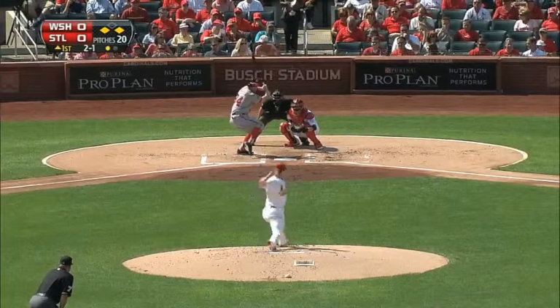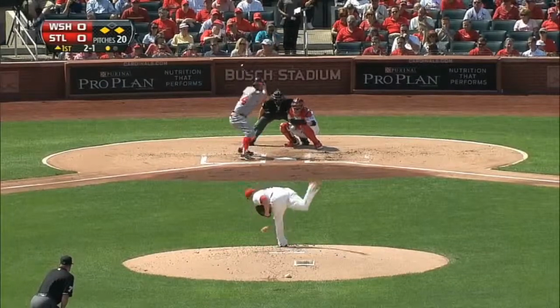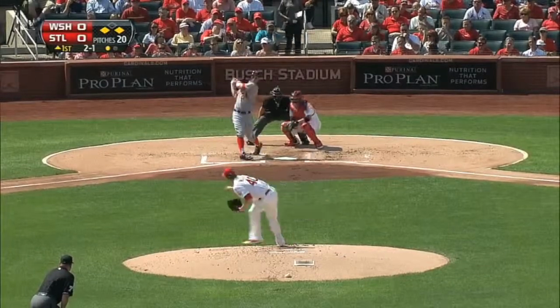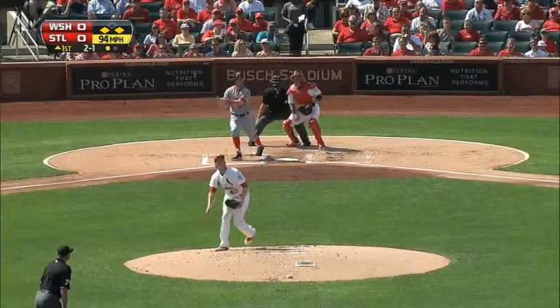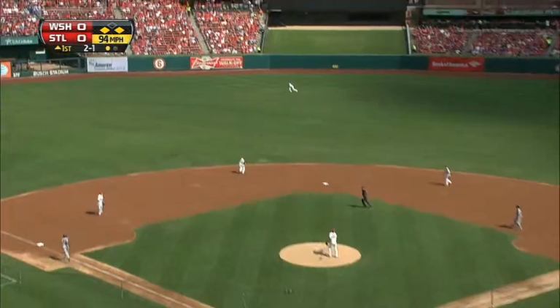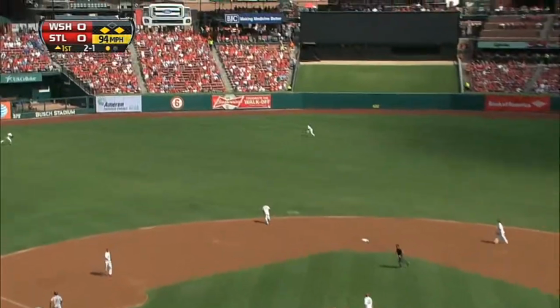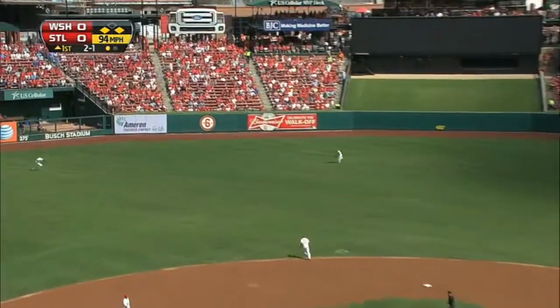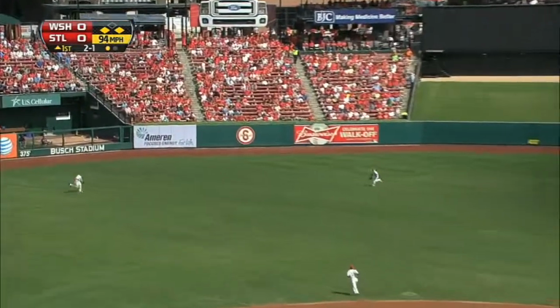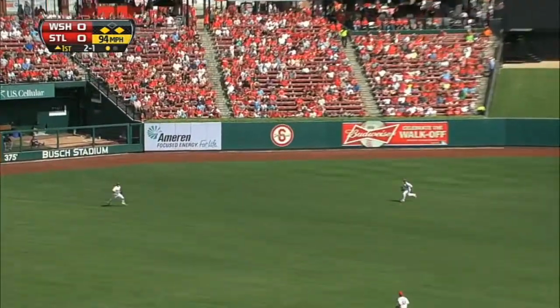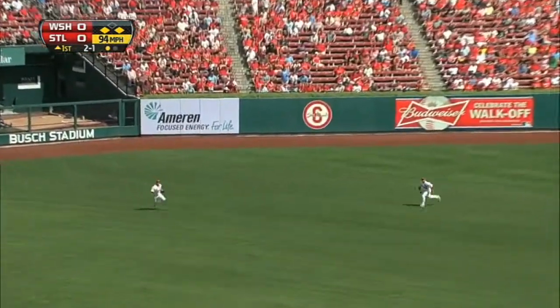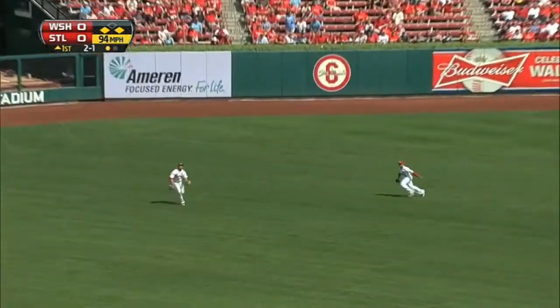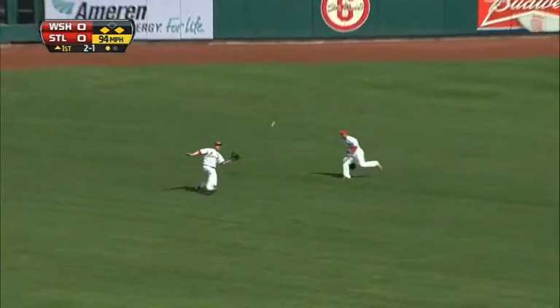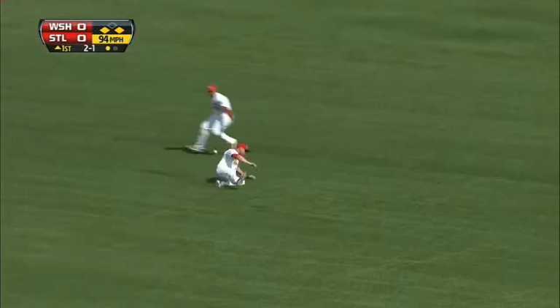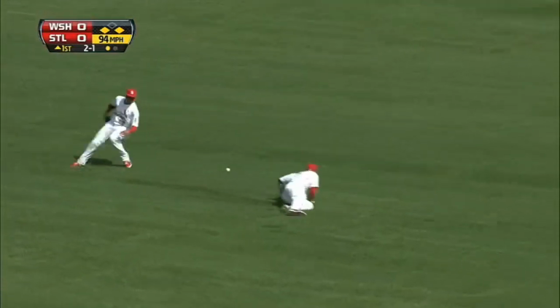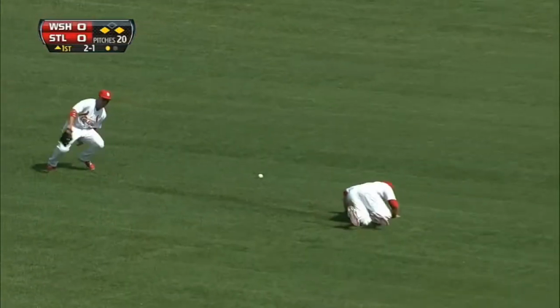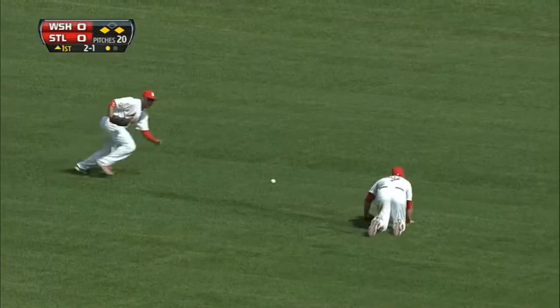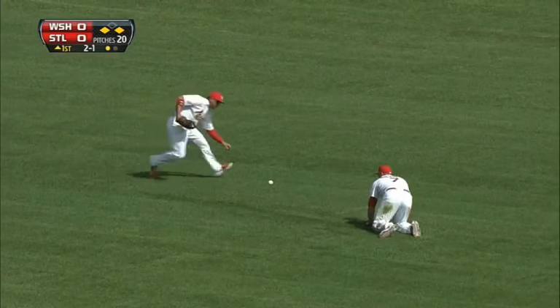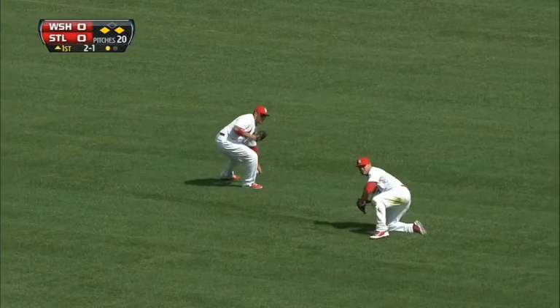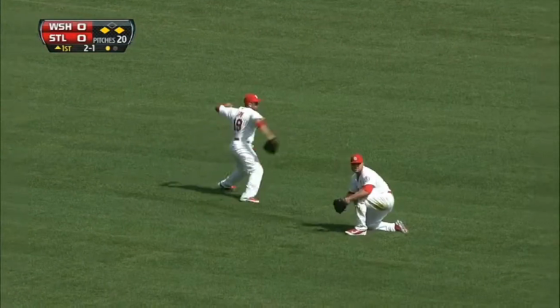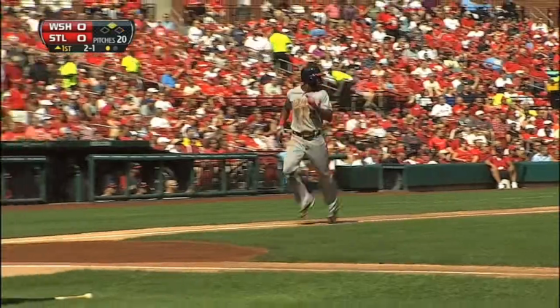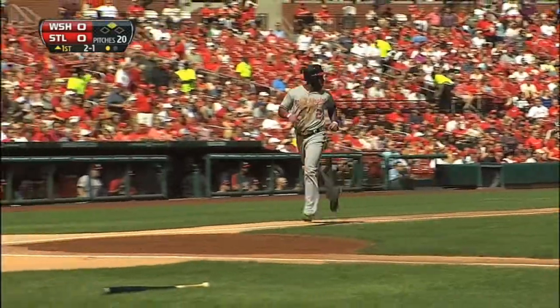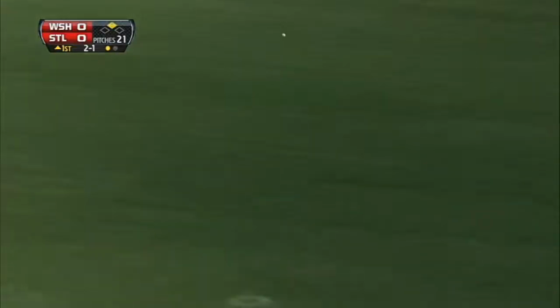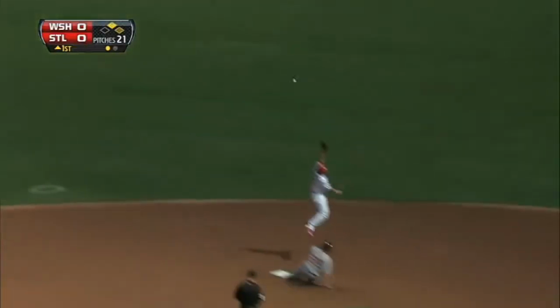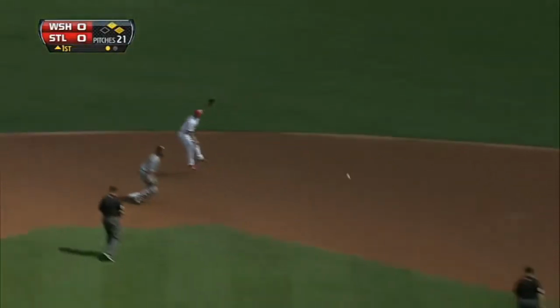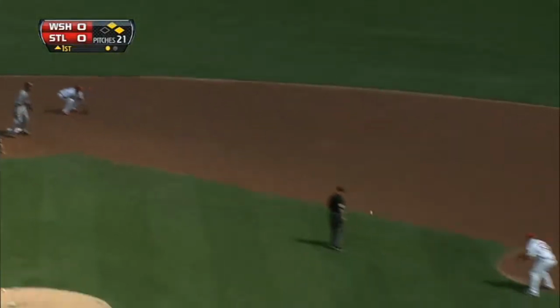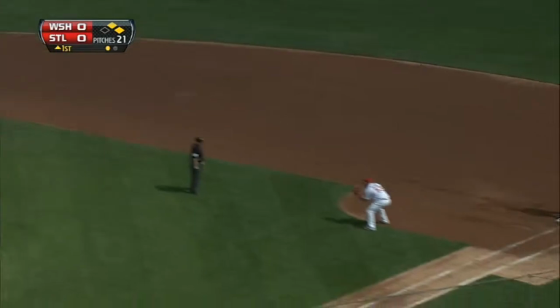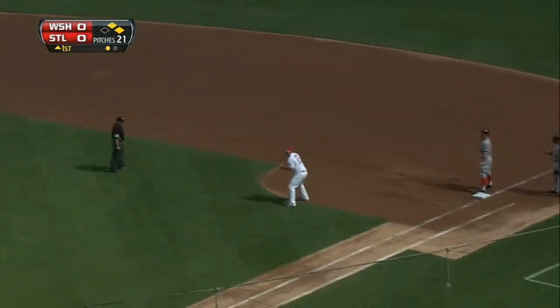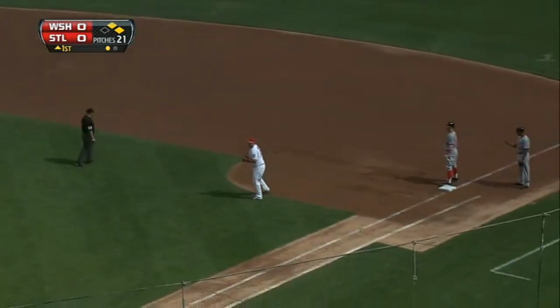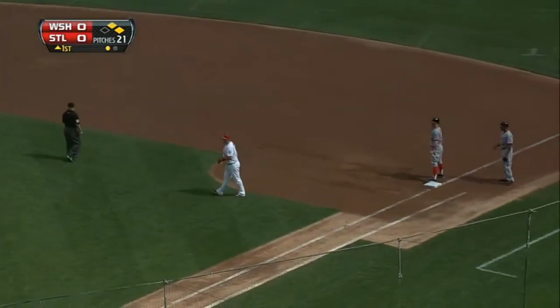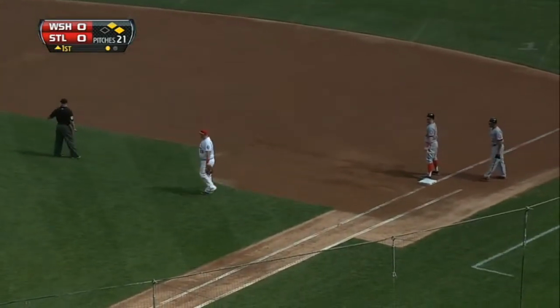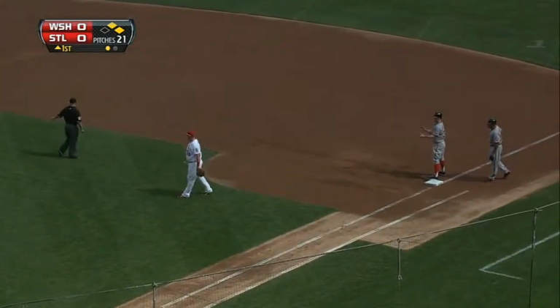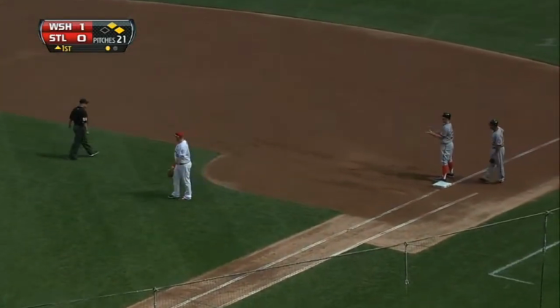First inning, men on the corners. Bryce Harper hits one to left field. Matt Holliday trying to make the sliding grab but it's not happening. Goes for a single for Harper. Denard Spann comes in and the Nationals take a 1-0 lead.